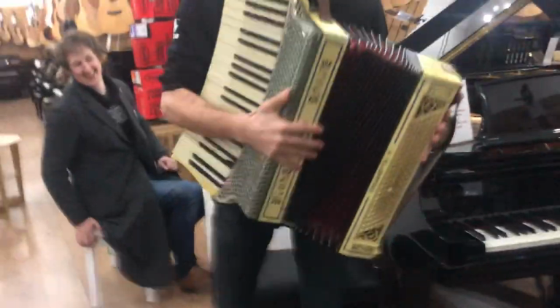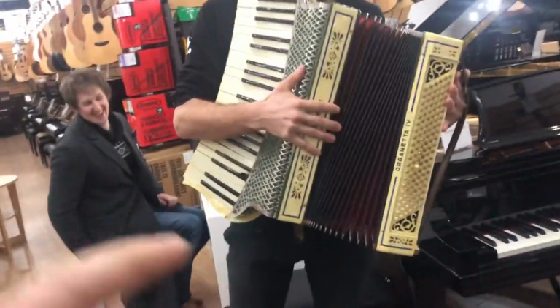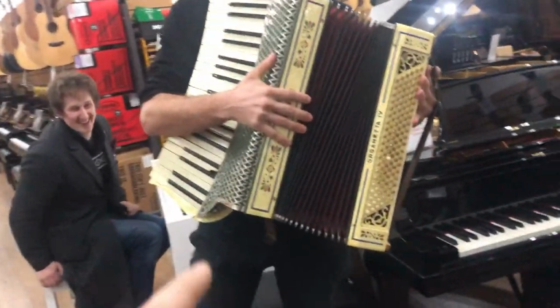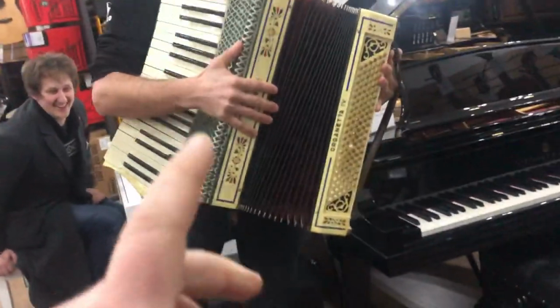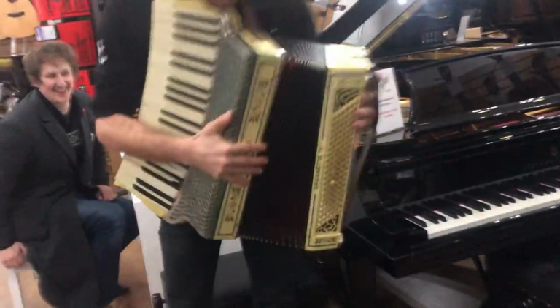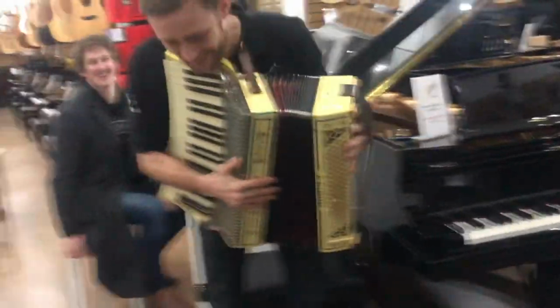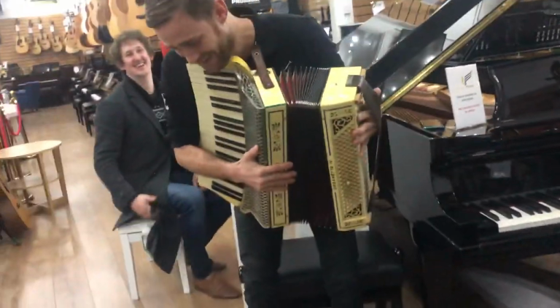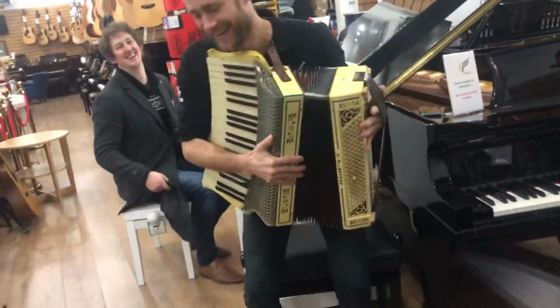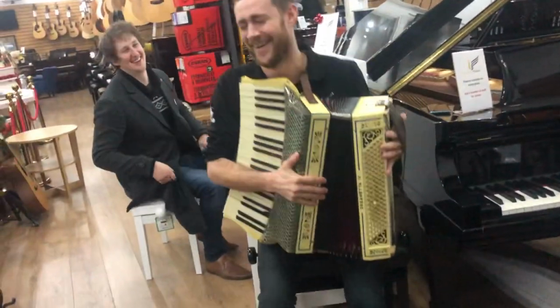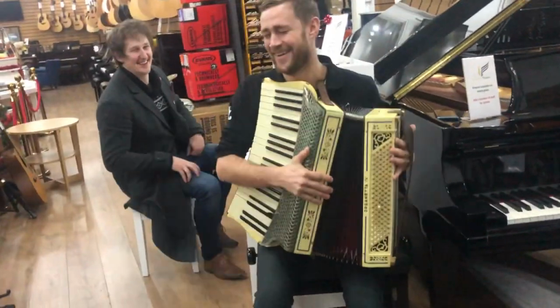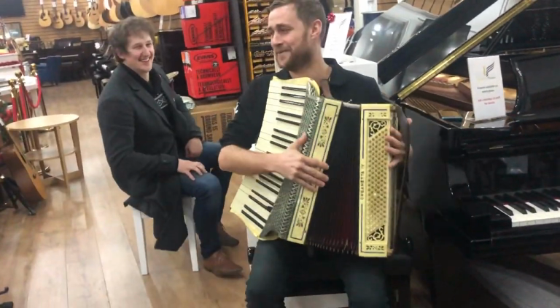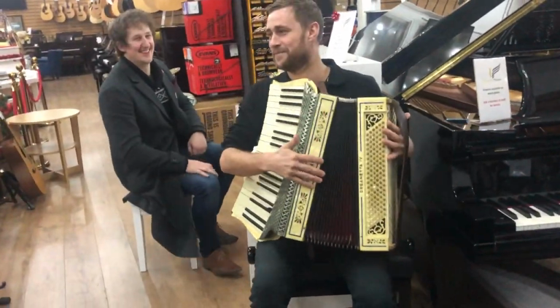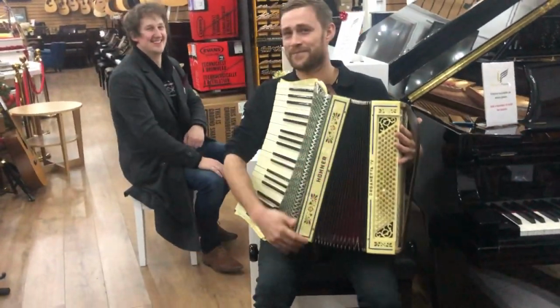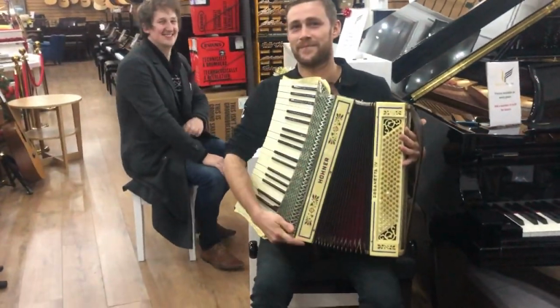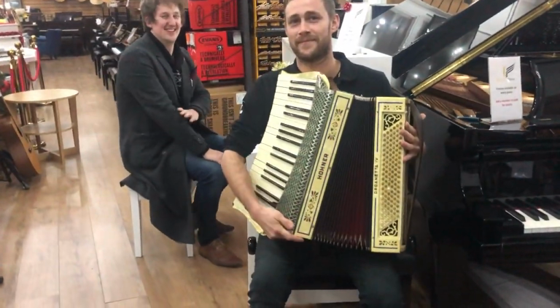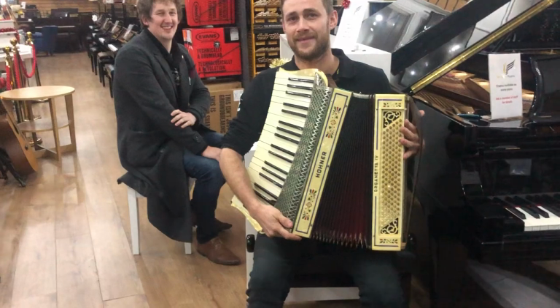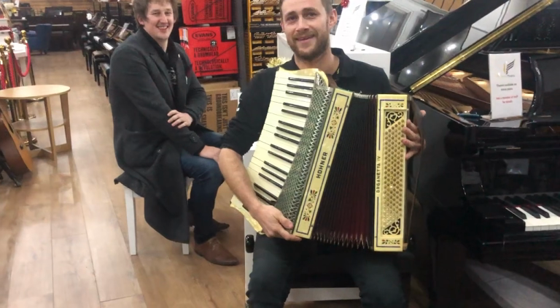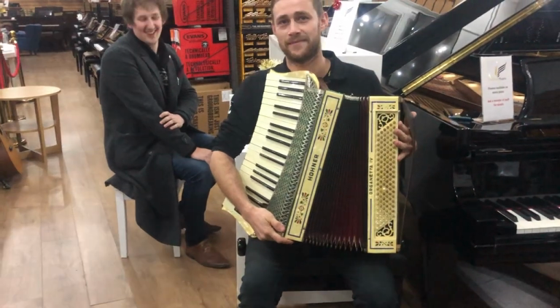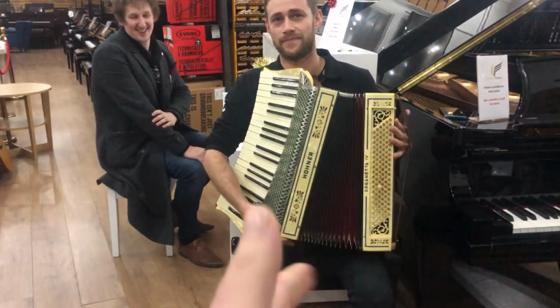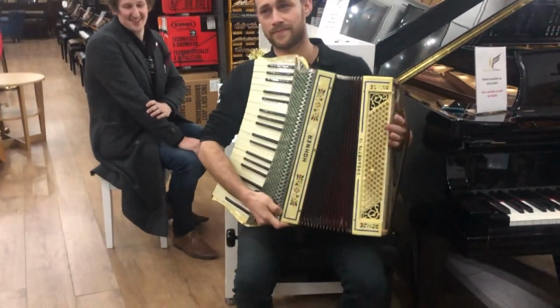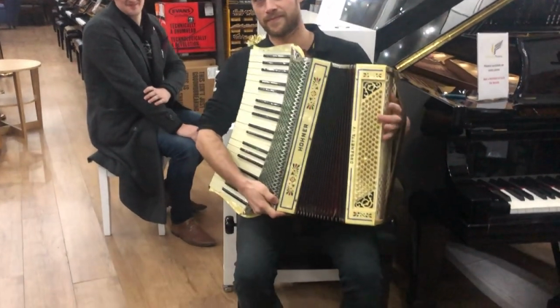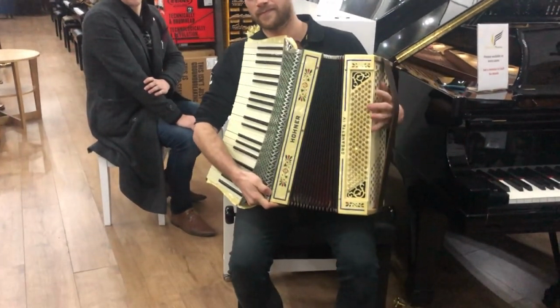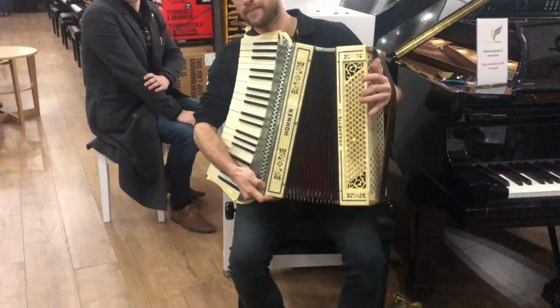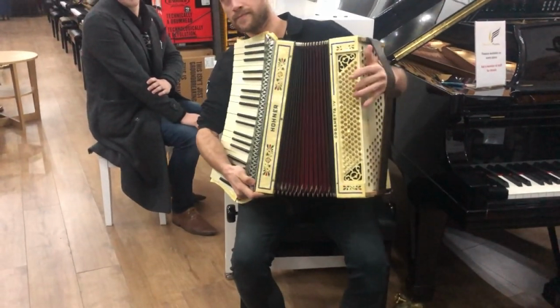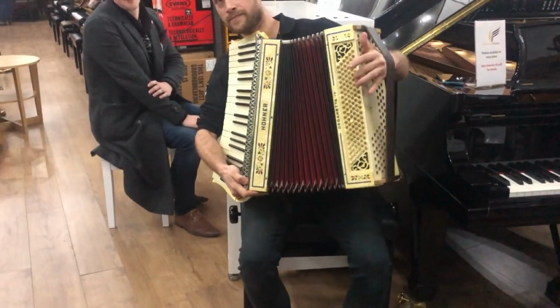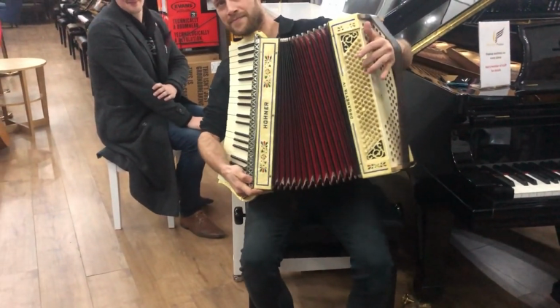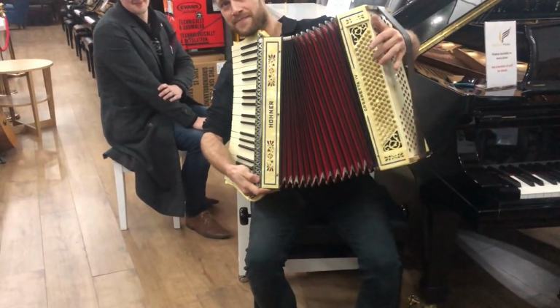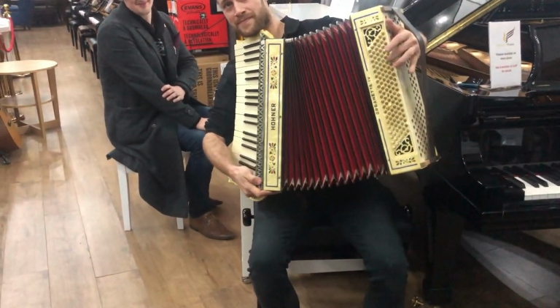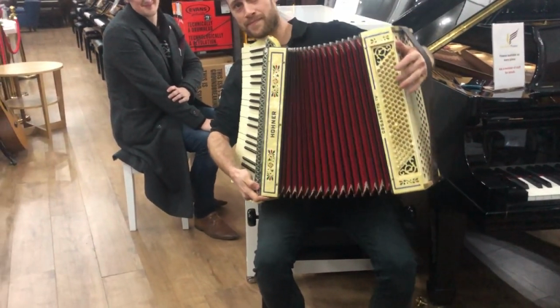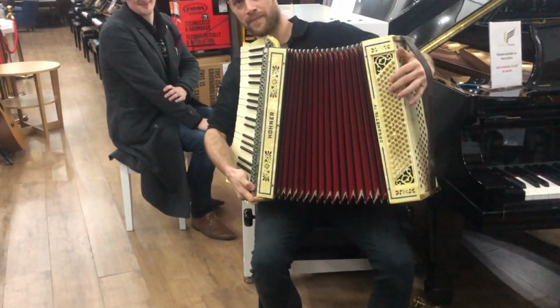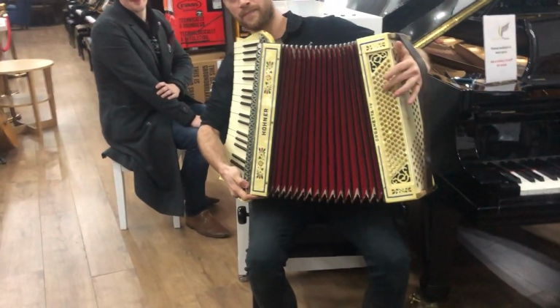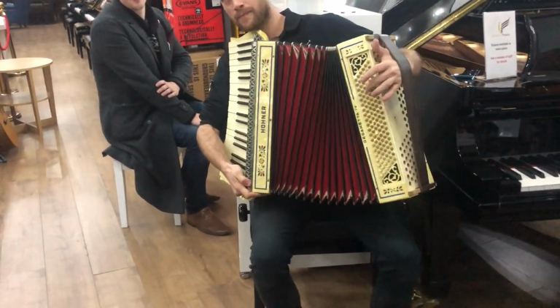Ryan, just before you put it down, can you just demonstrate the bass working — just make some noises with it. A few other notes.